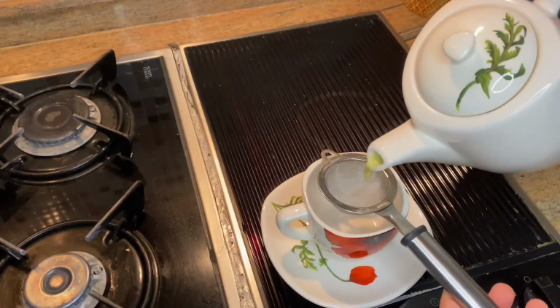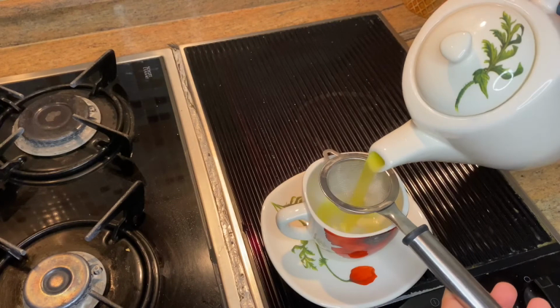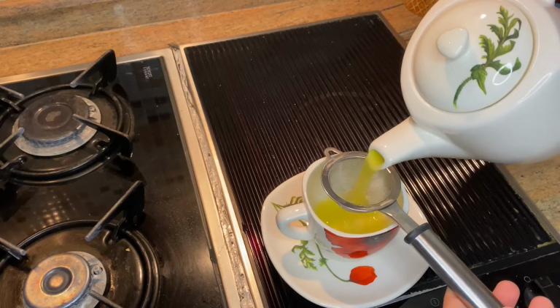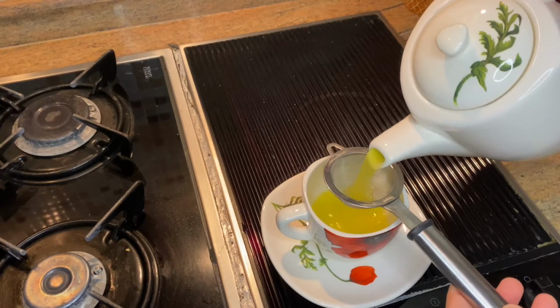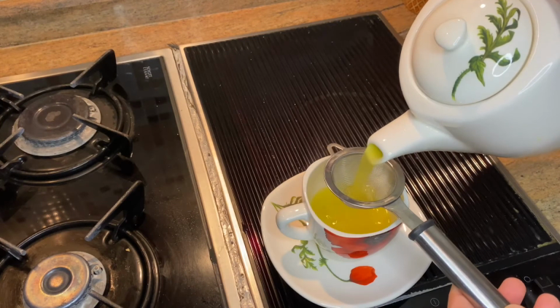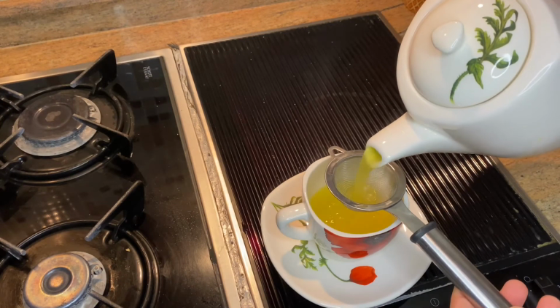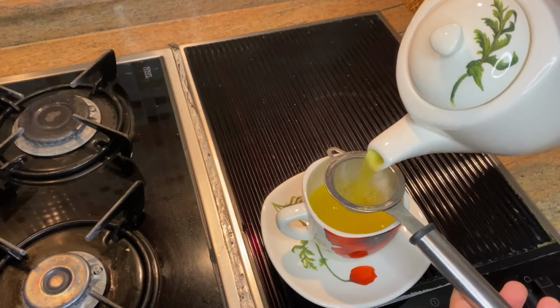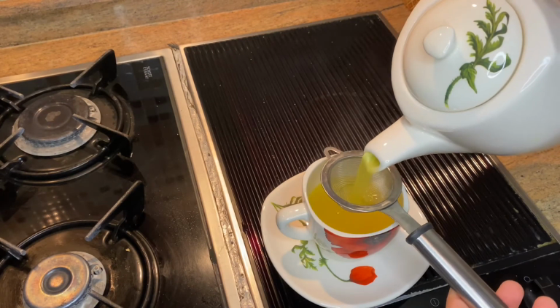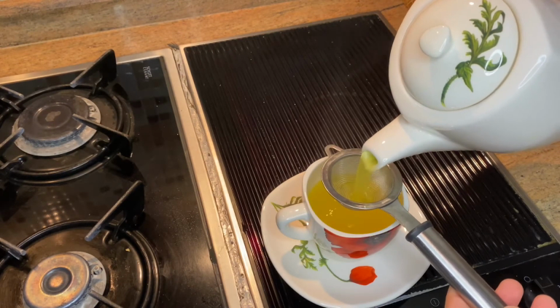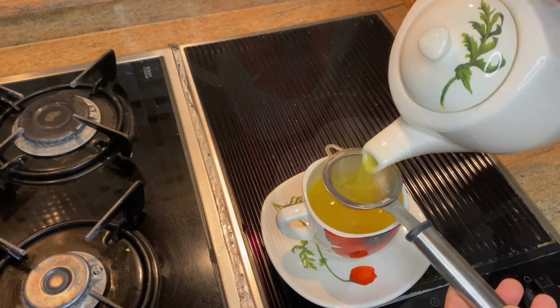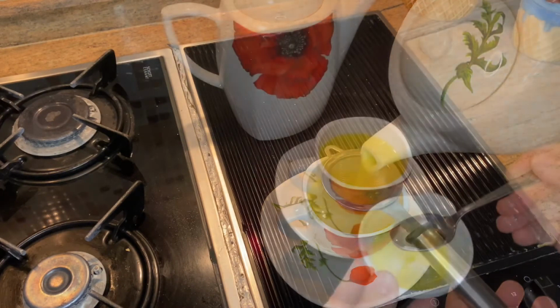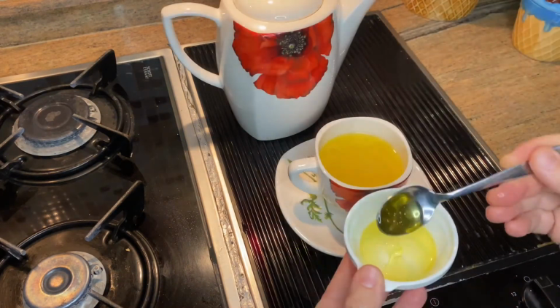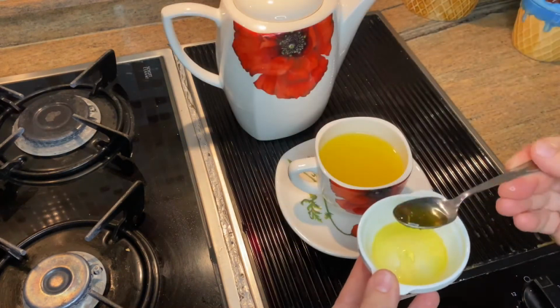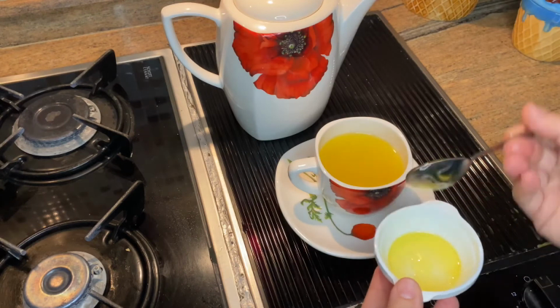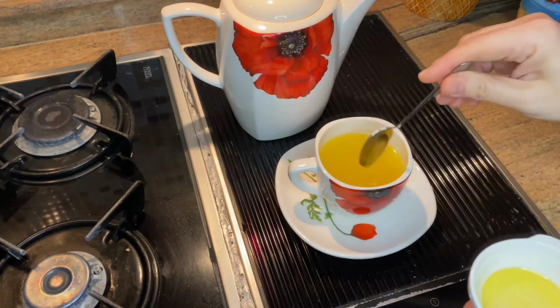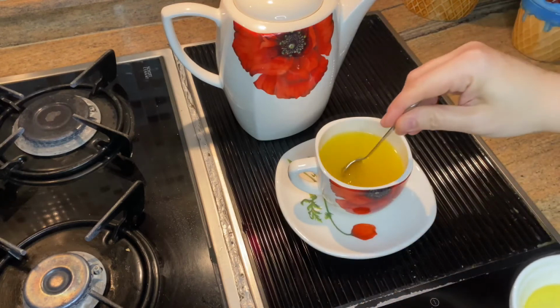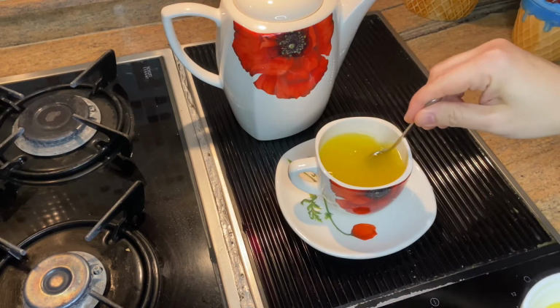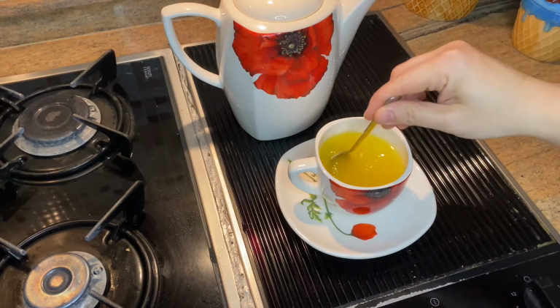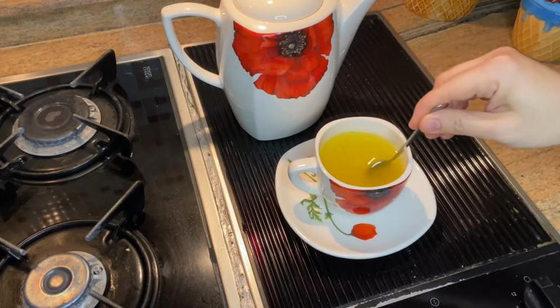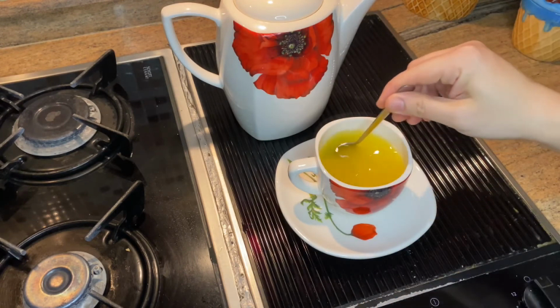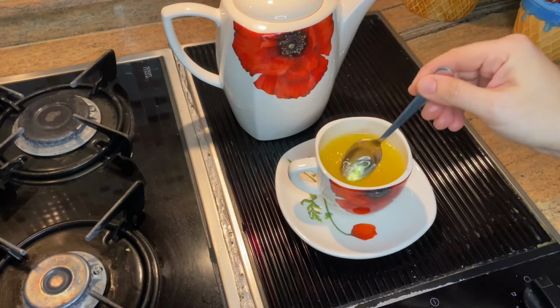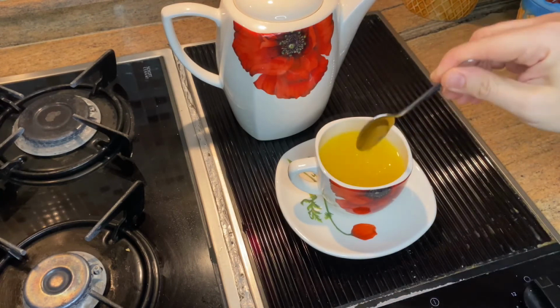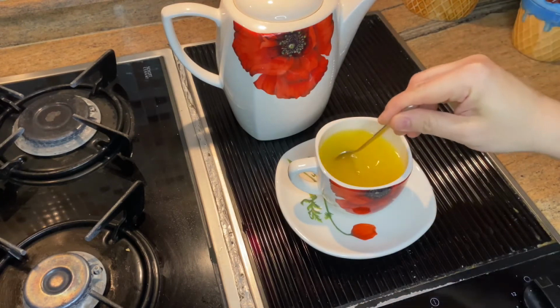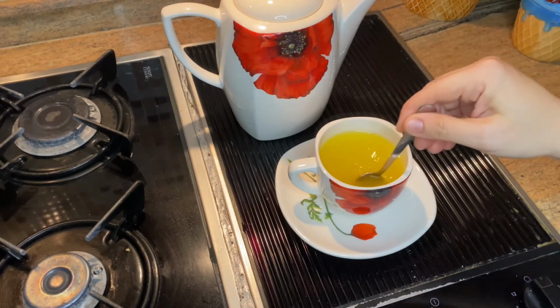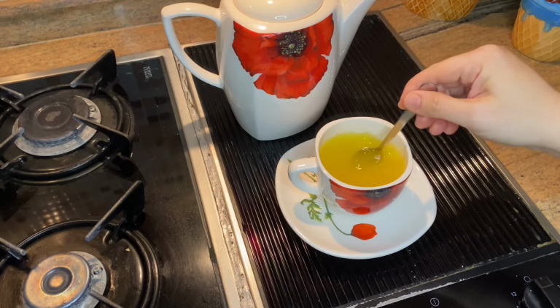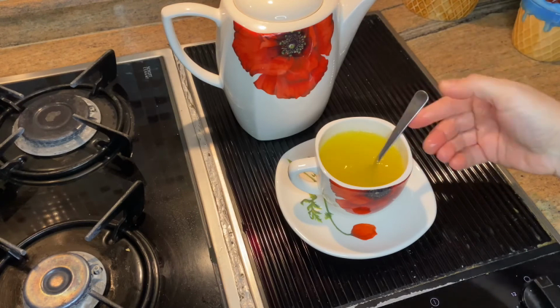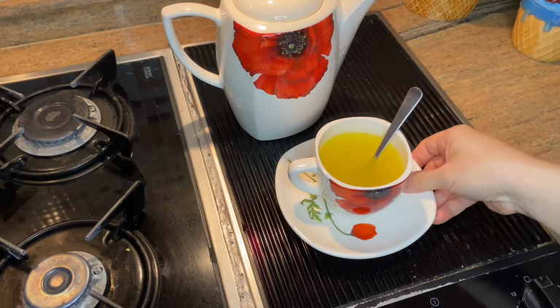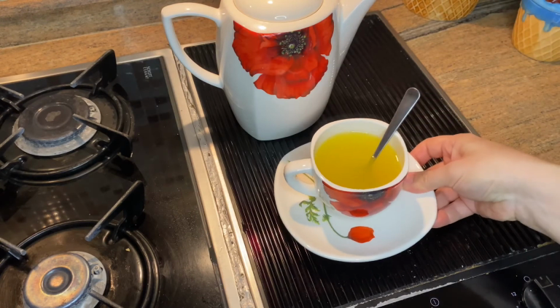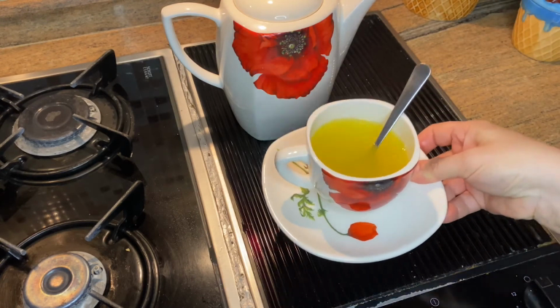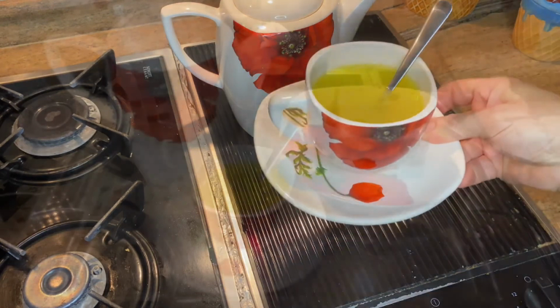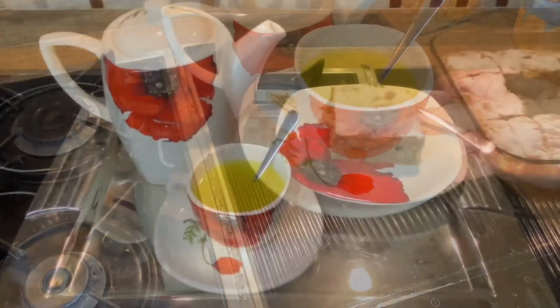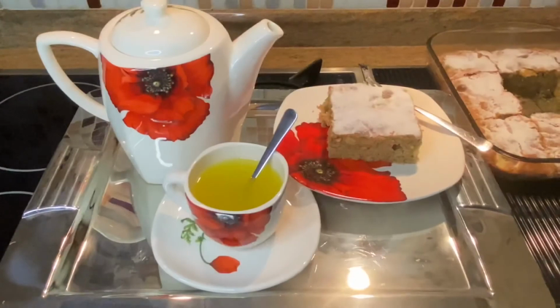Strain it with a strainer. Add one spoon of honey — if you want; you don't have to add it. It's ready to serve.